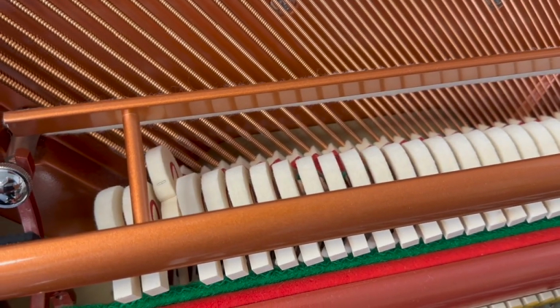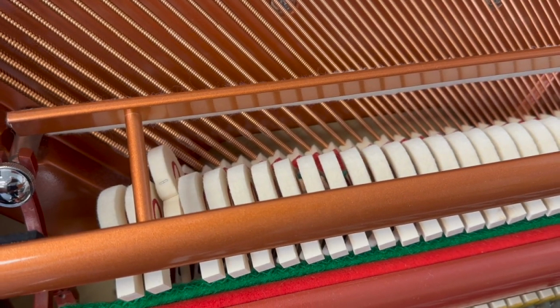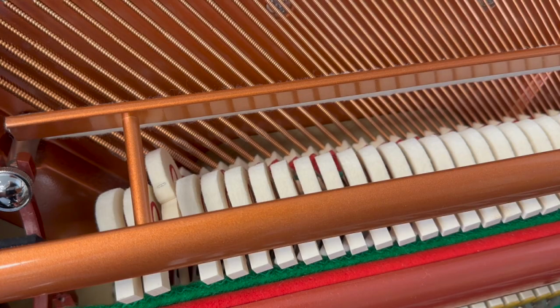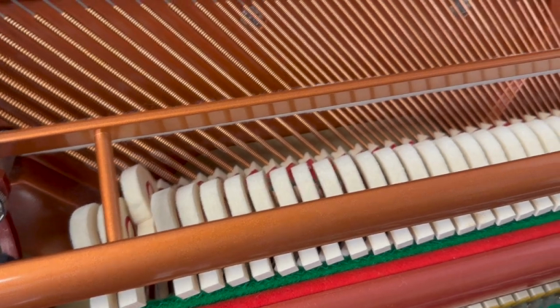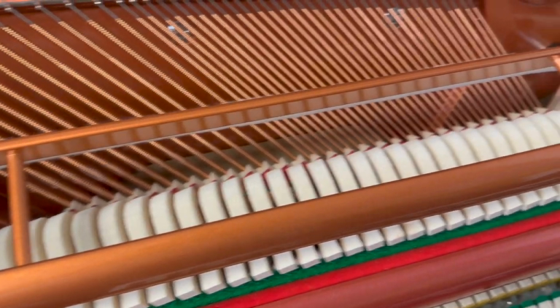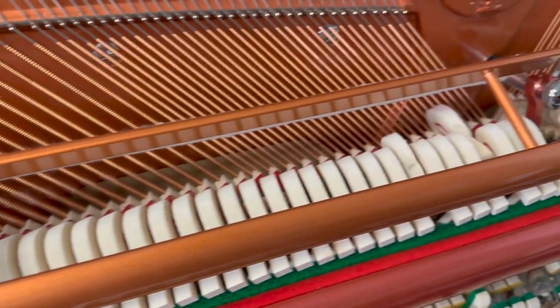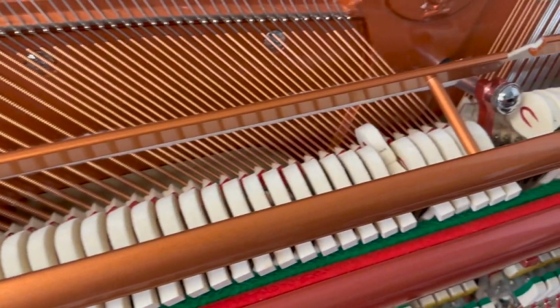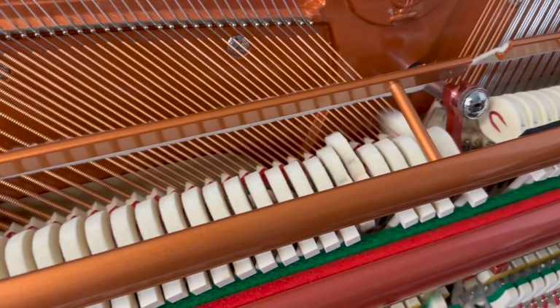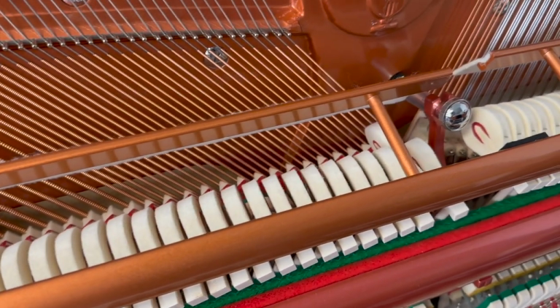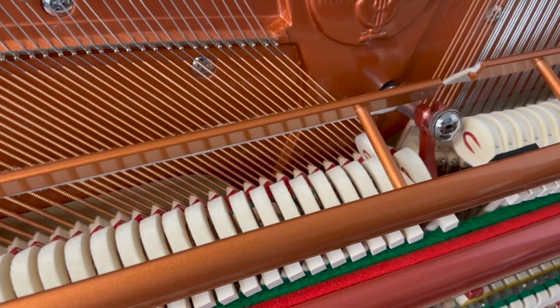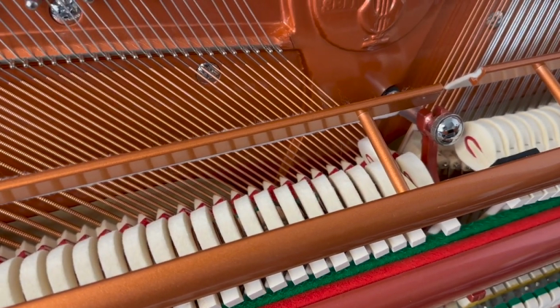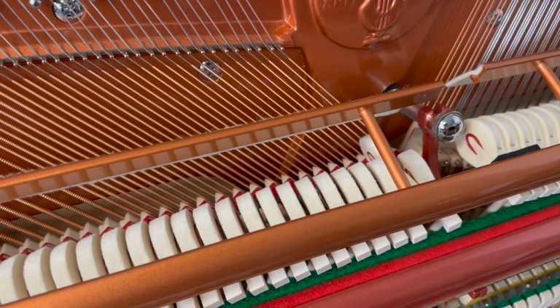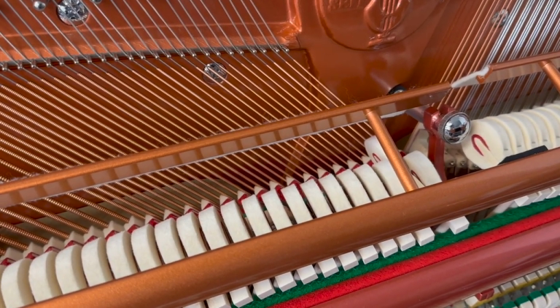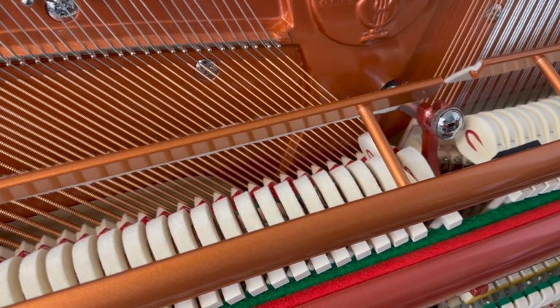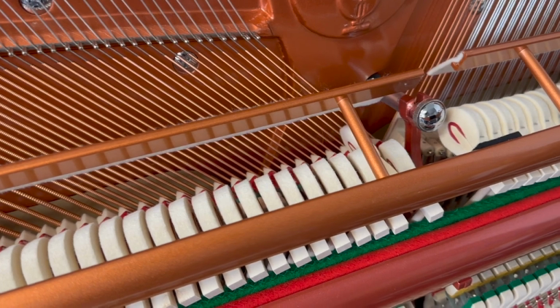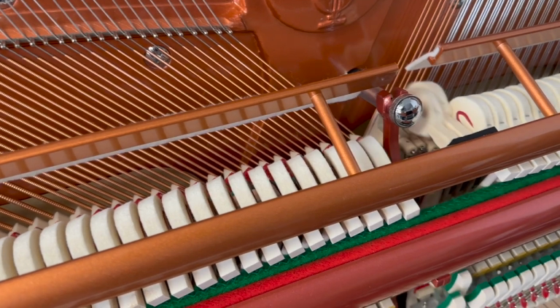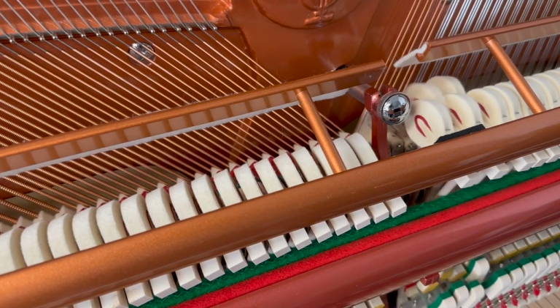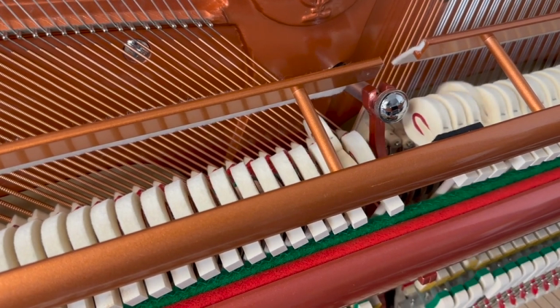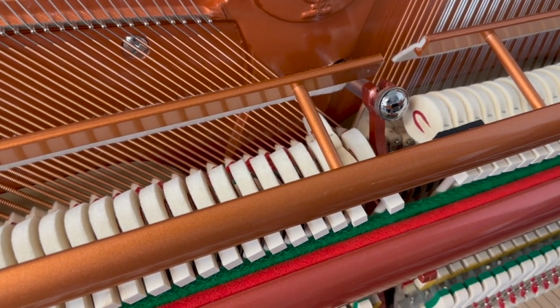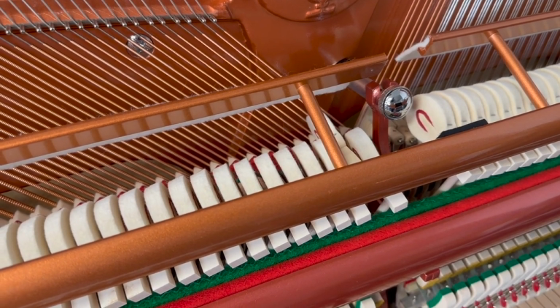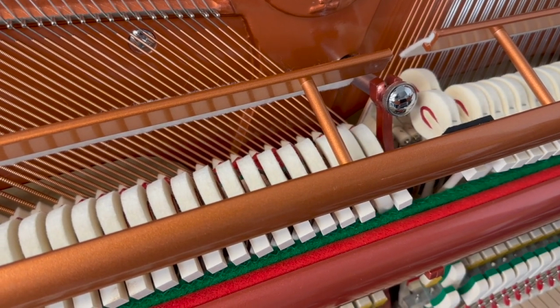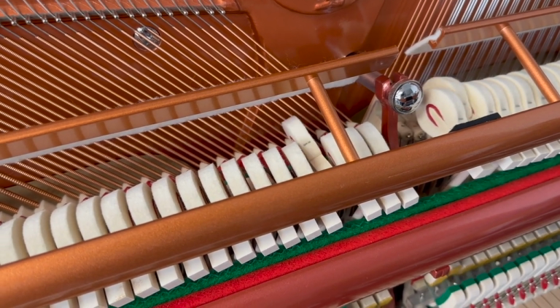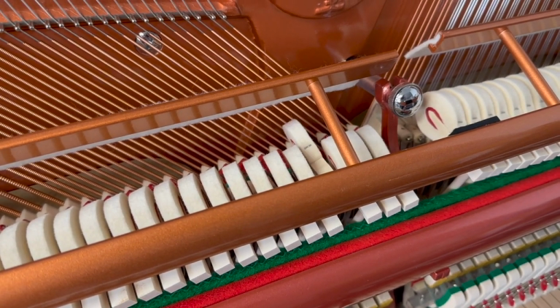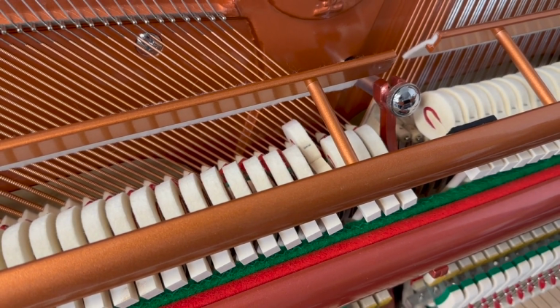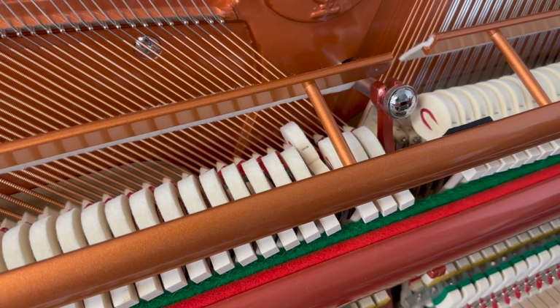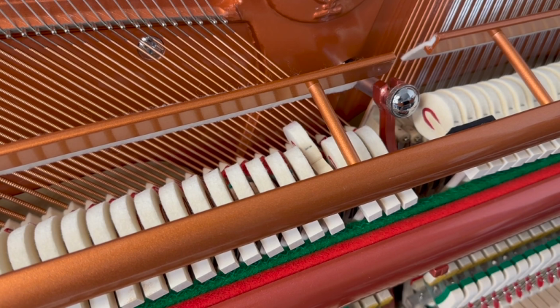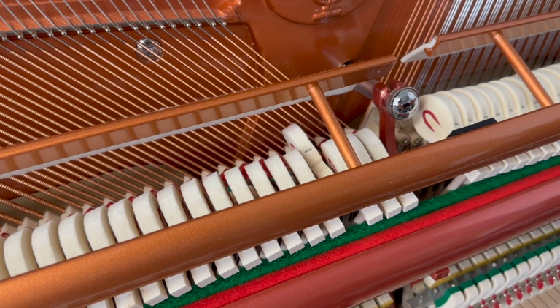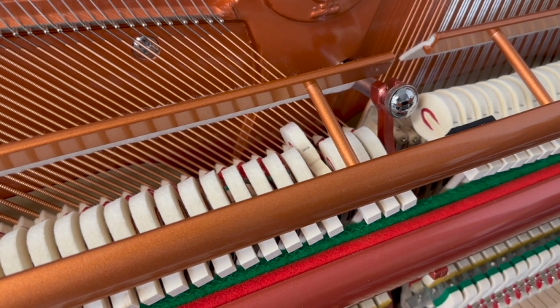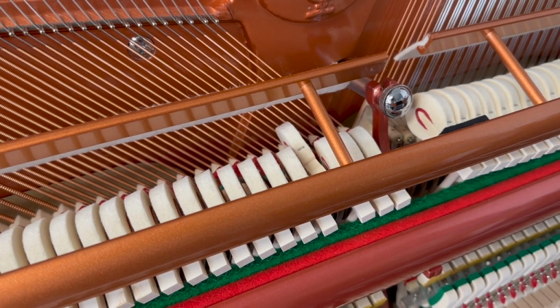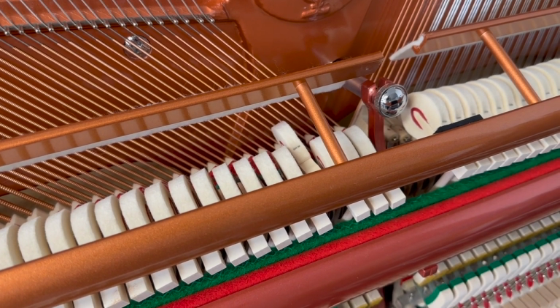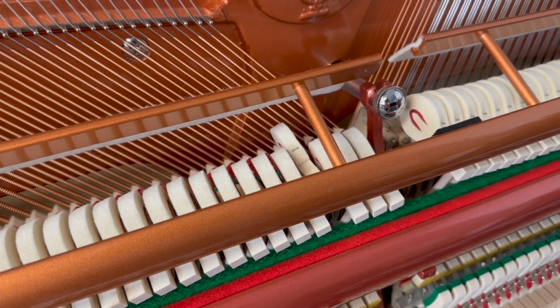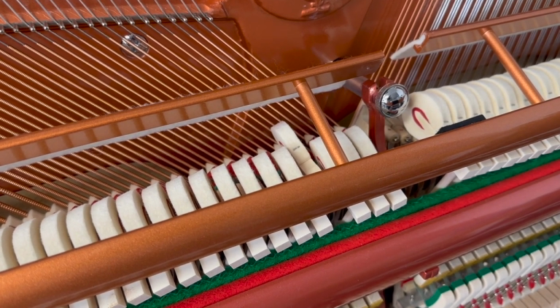As I said before, the bass strings around this area are actually longer than the Yamaha U3, and certainly this is a musician's choice very often nowadays — the Forik 122.